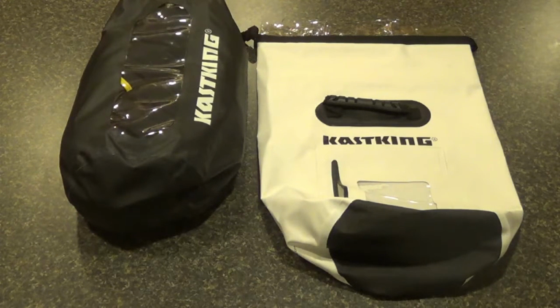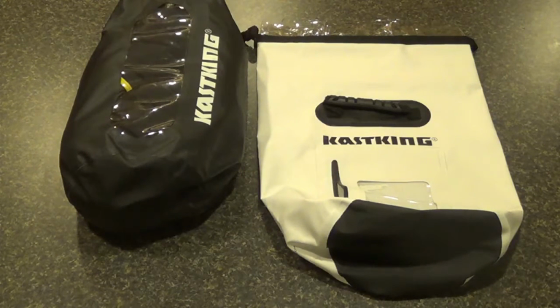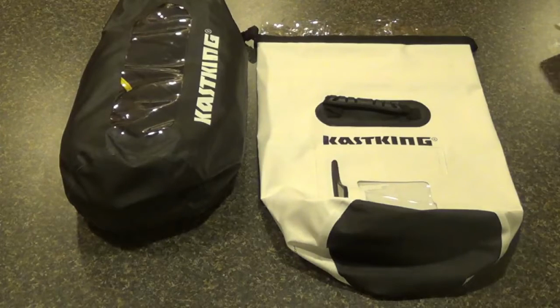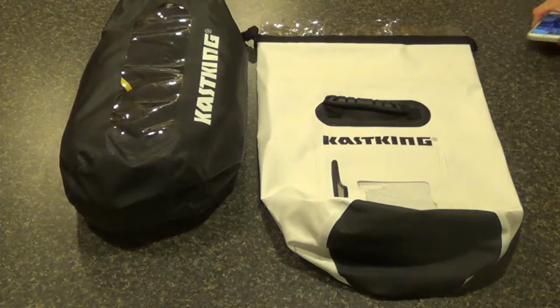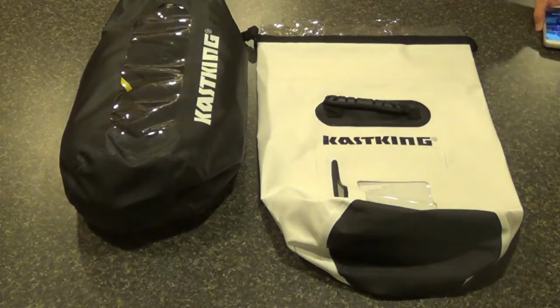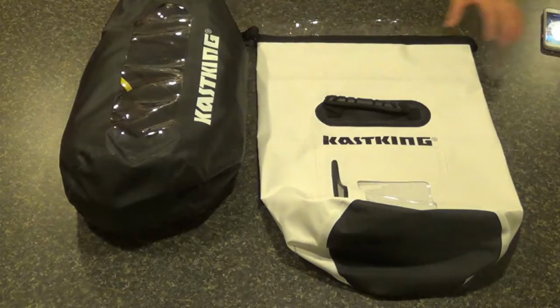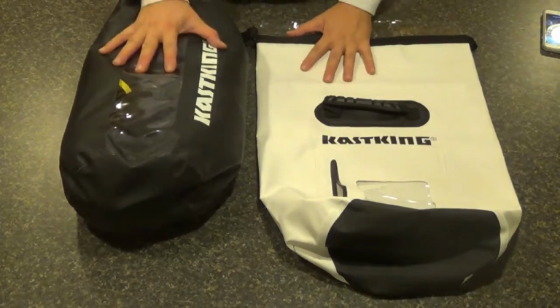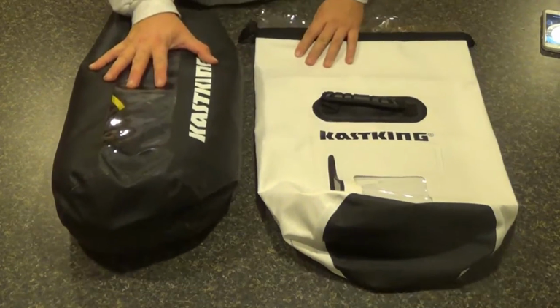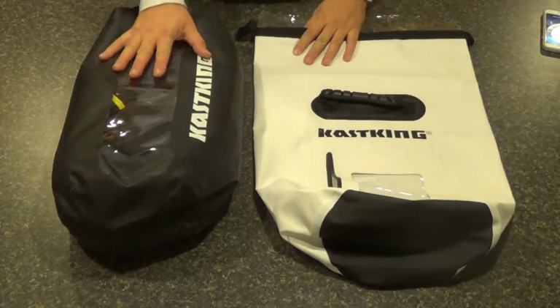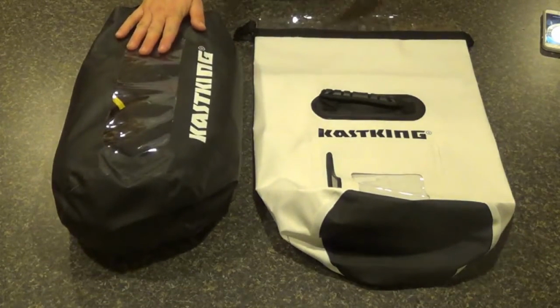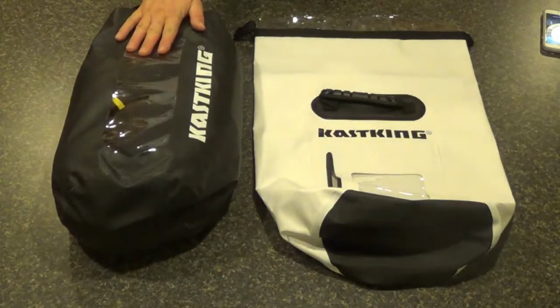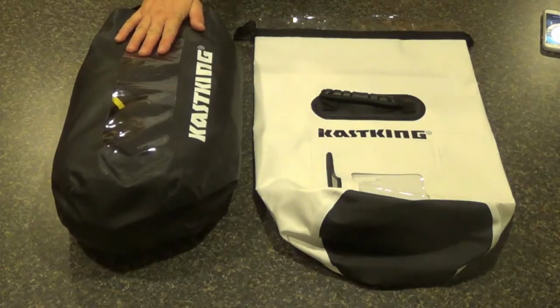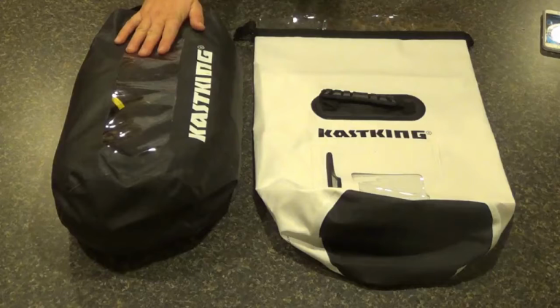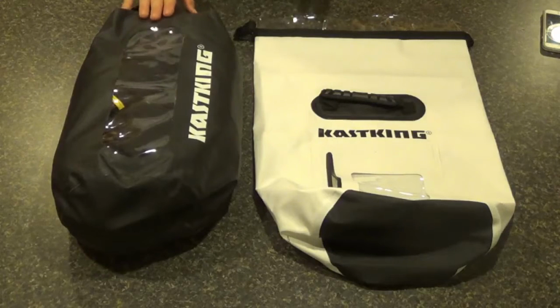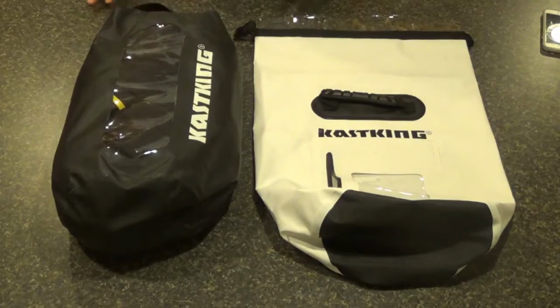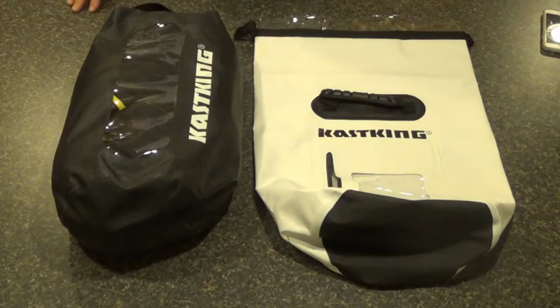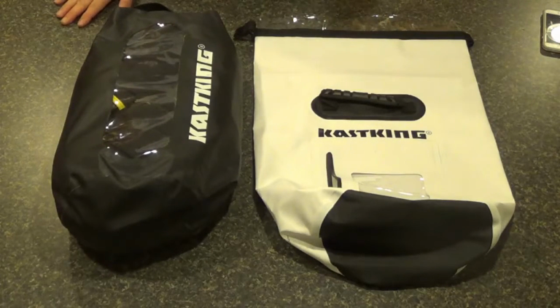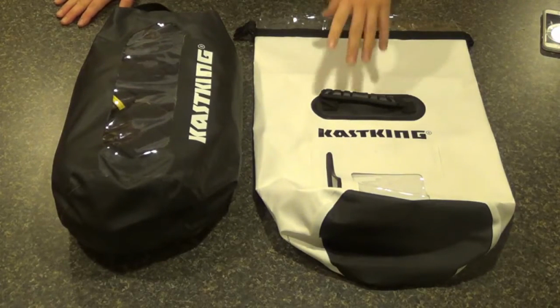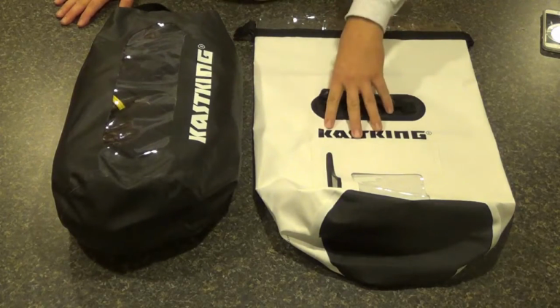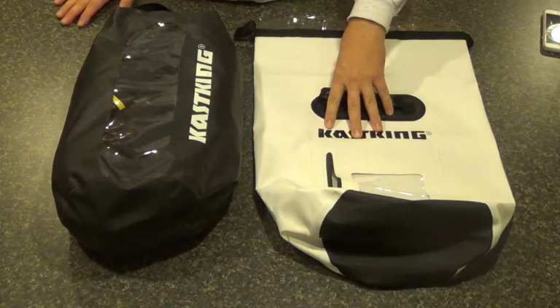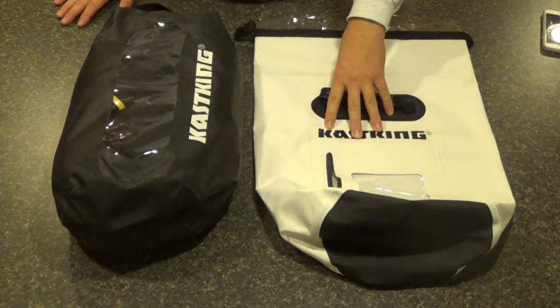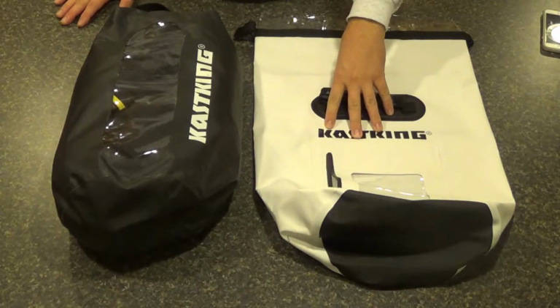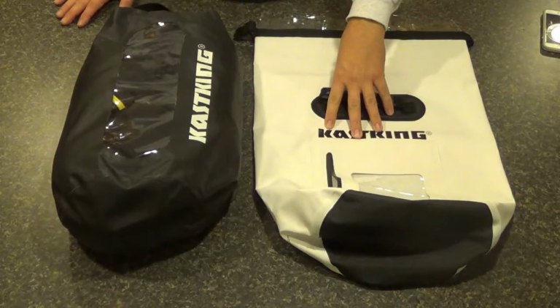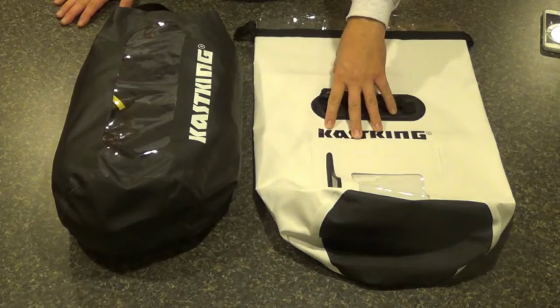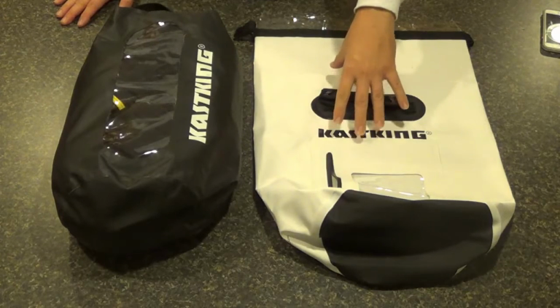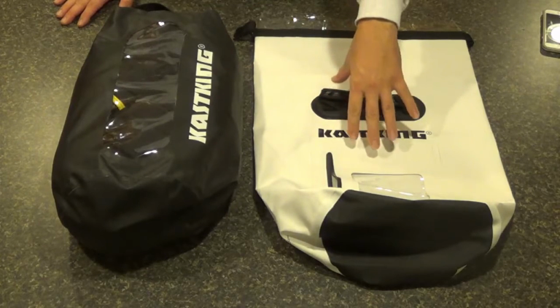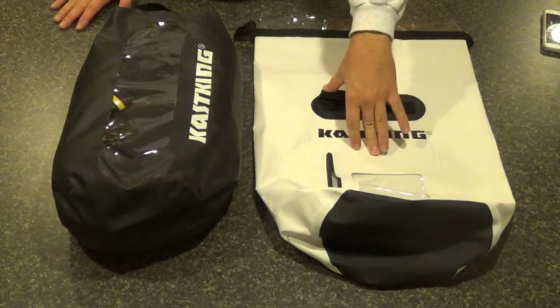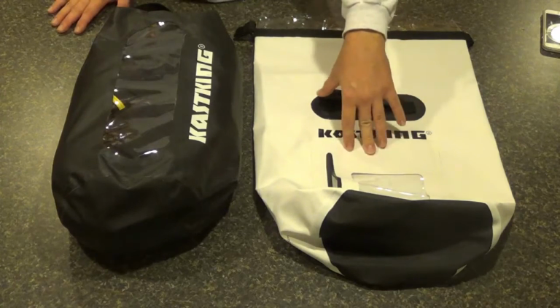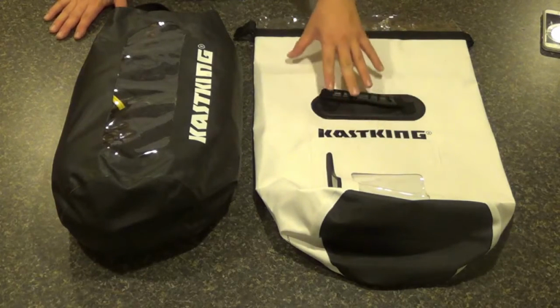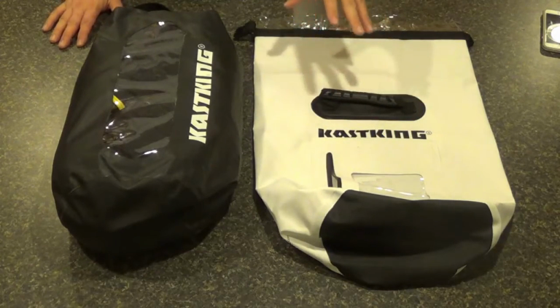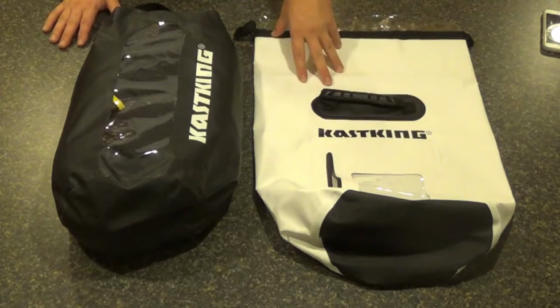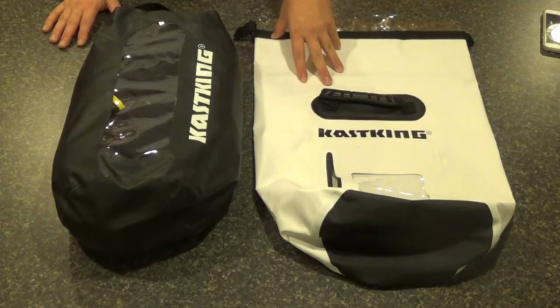I've got a couple of the Cask King Dry Bags here today. I'm just going to do a quick overview, and at the end I'll demonstrate the proper way to fold and seal the bags, because there is a right and a wrong way.